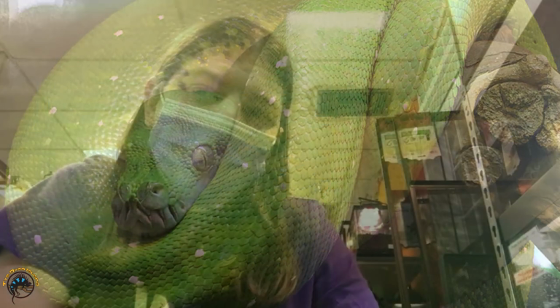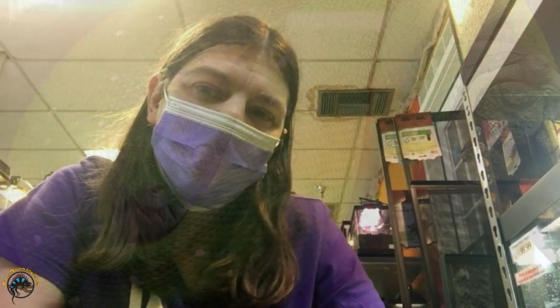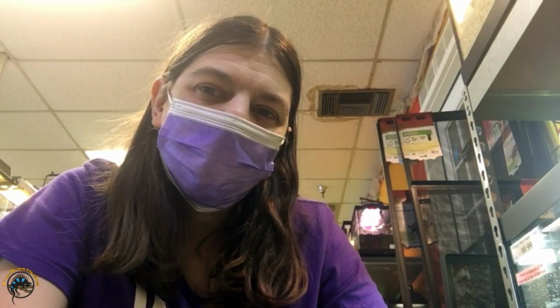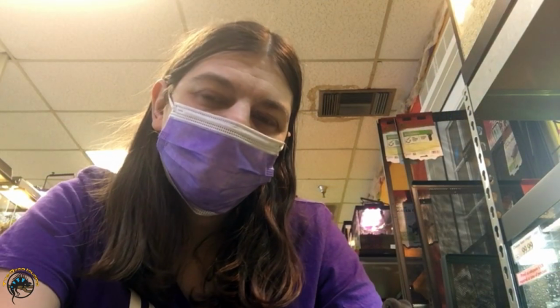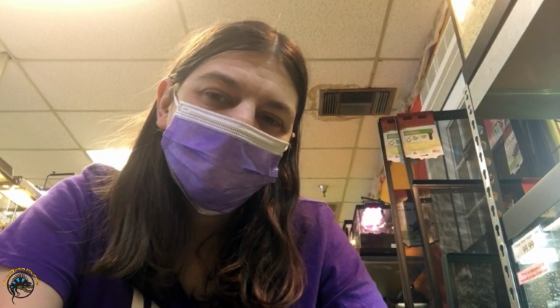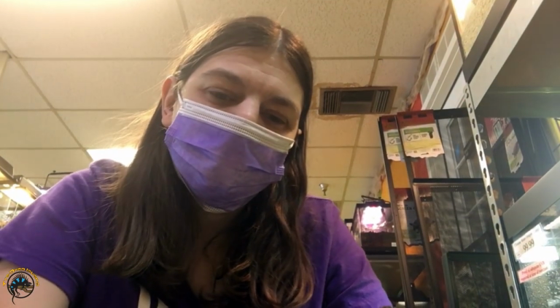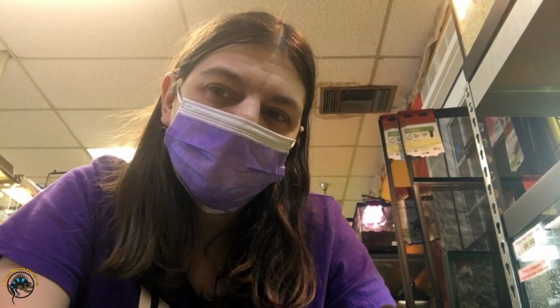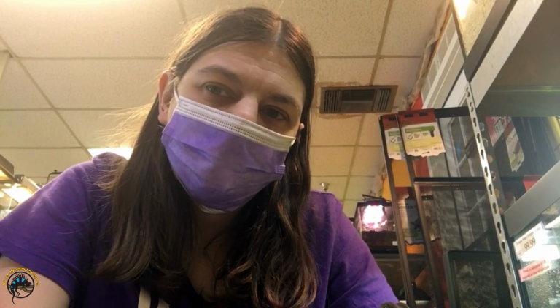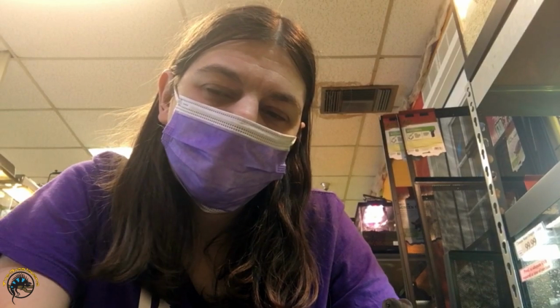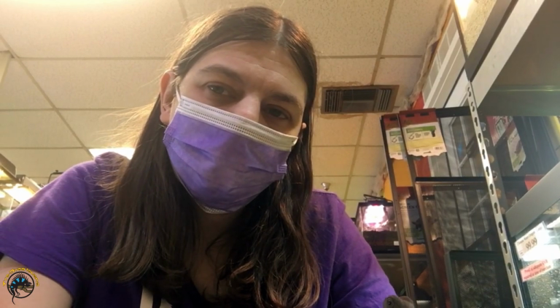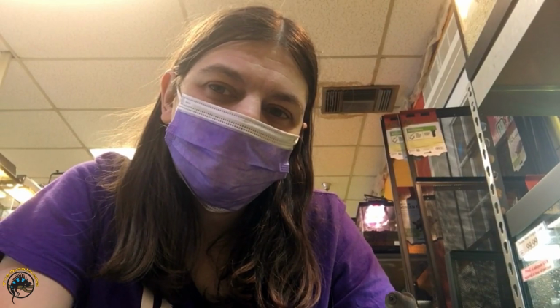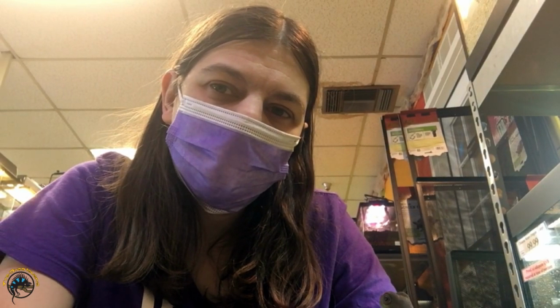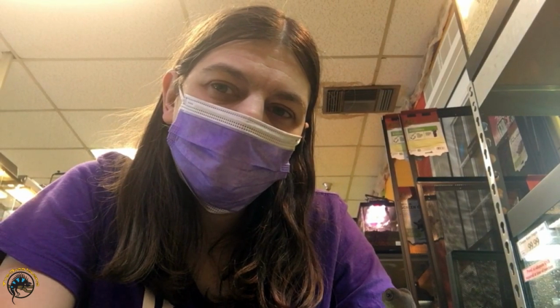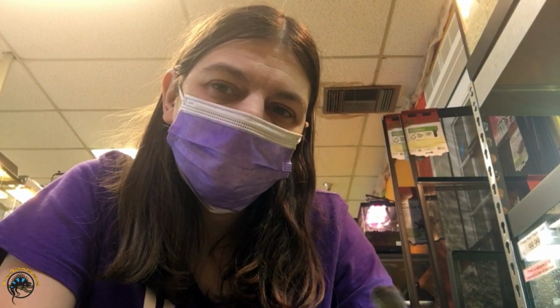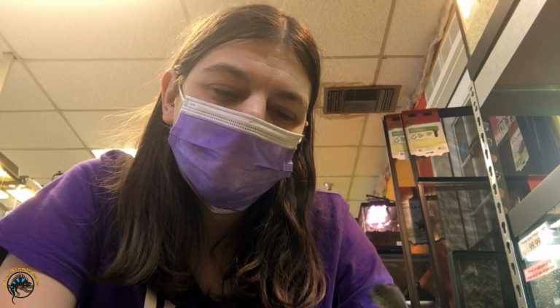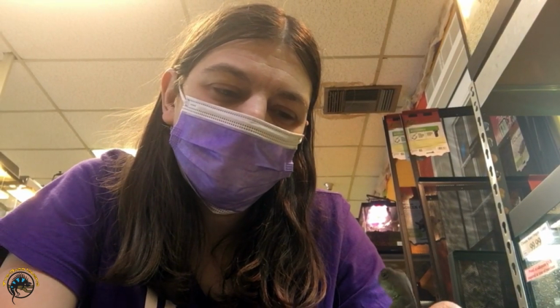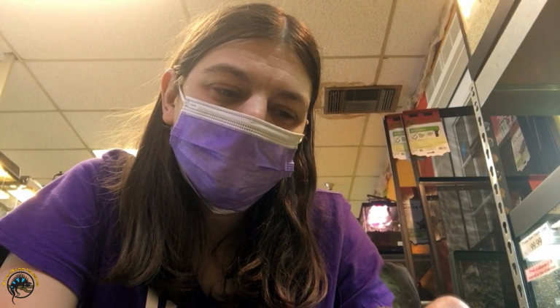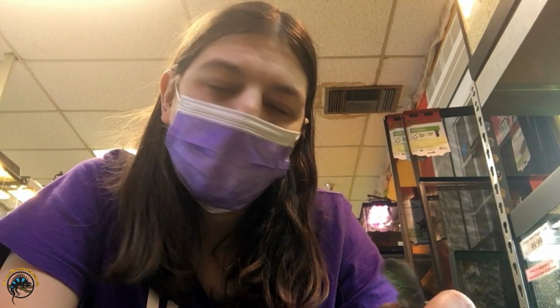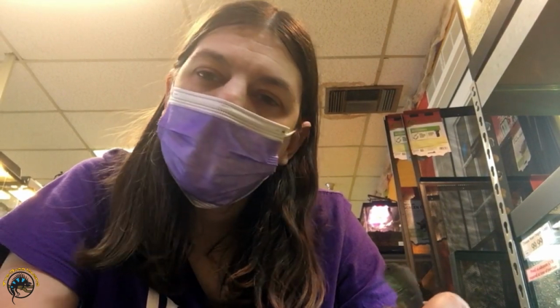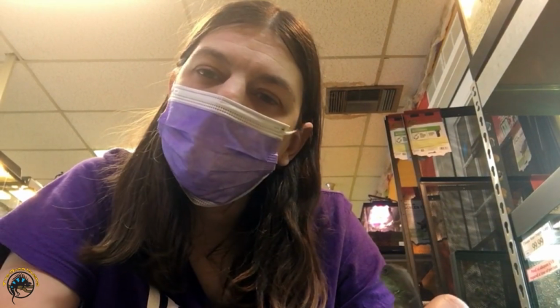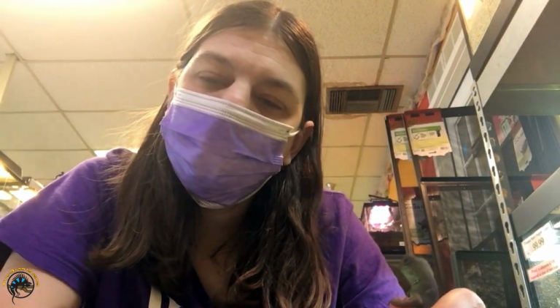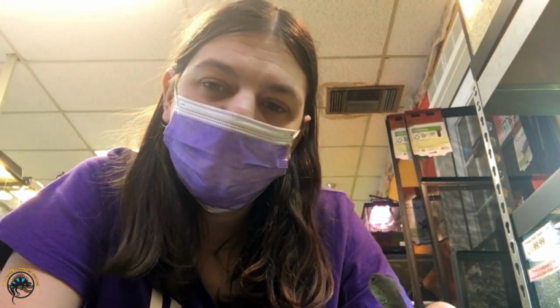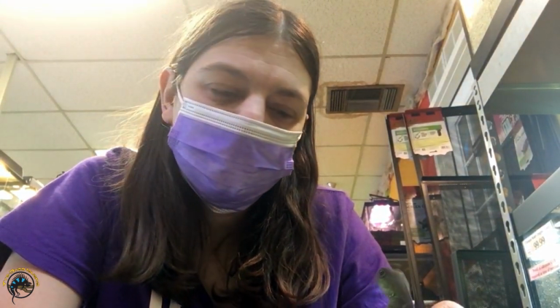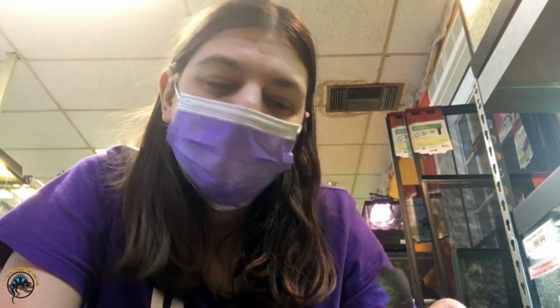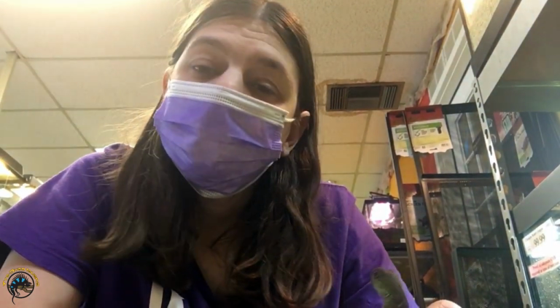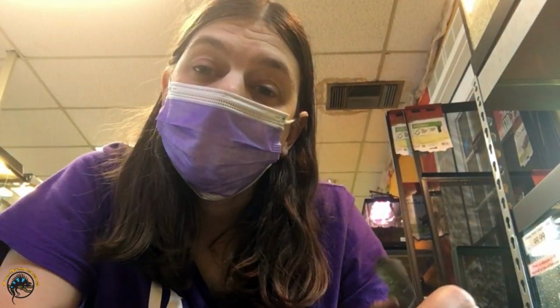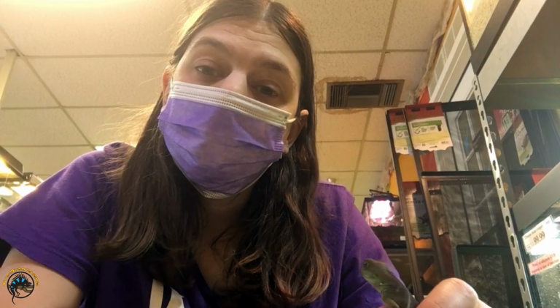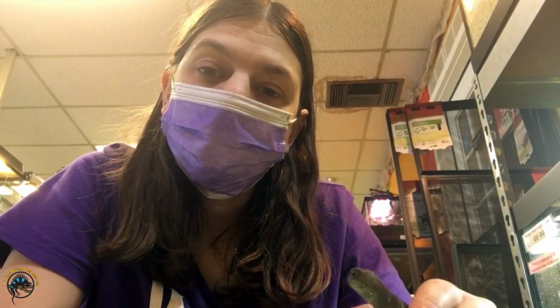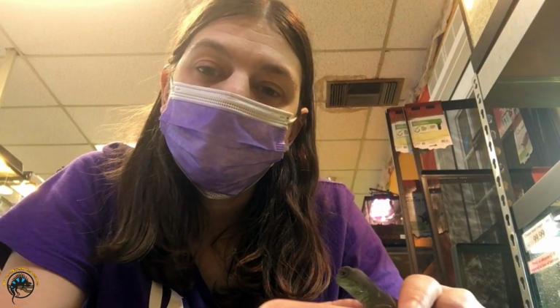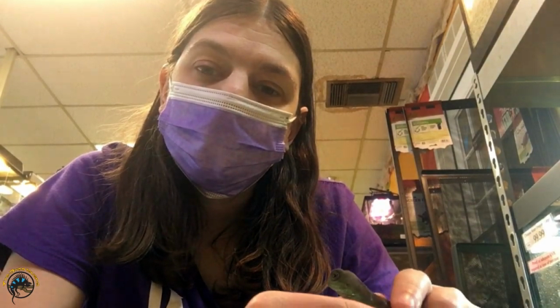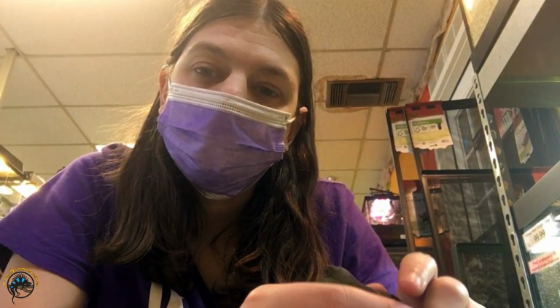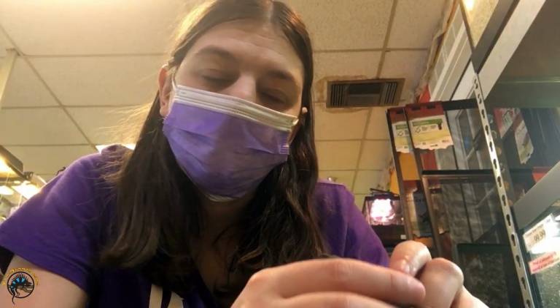Hey guys, Heather here from Tie-Dyed Iguana, and today we're going to talk a little bit about how fast Chinese water dragons grow.